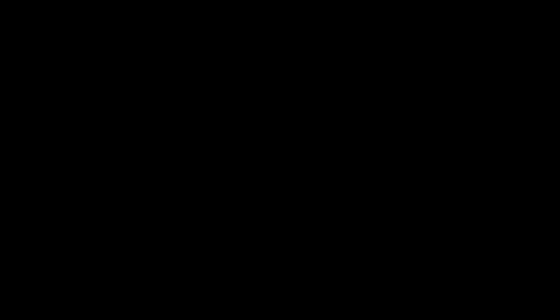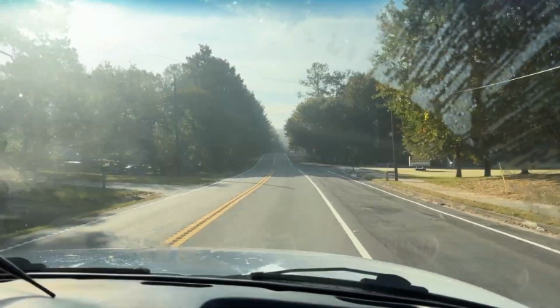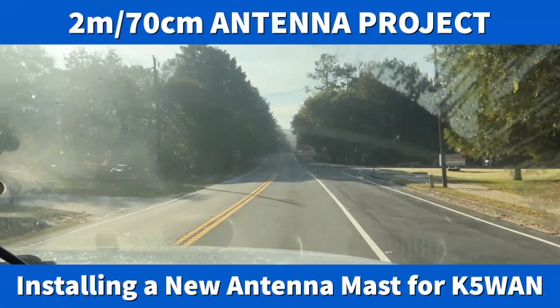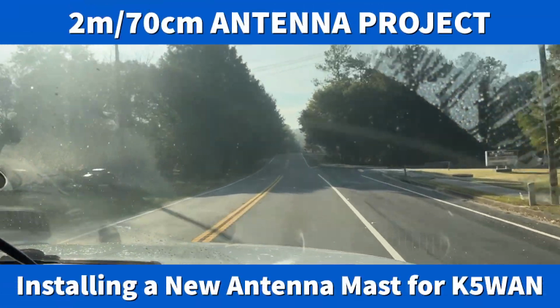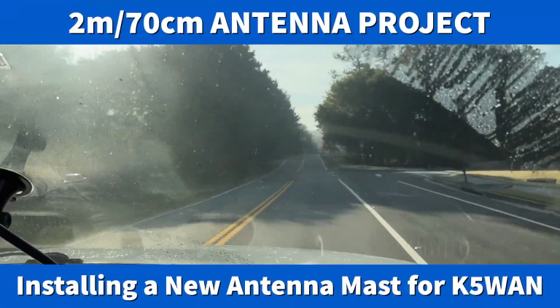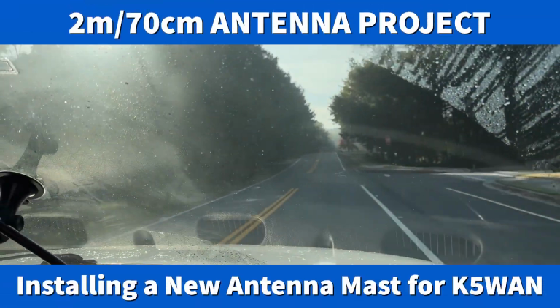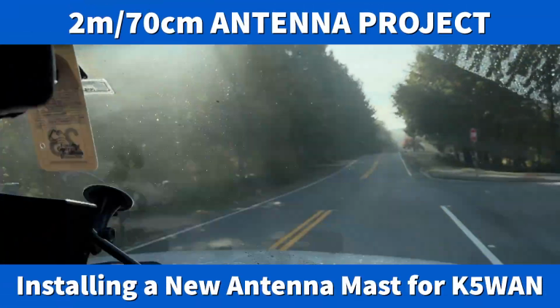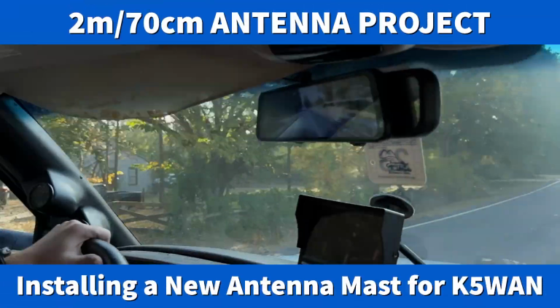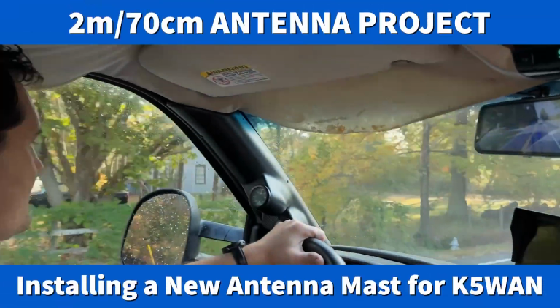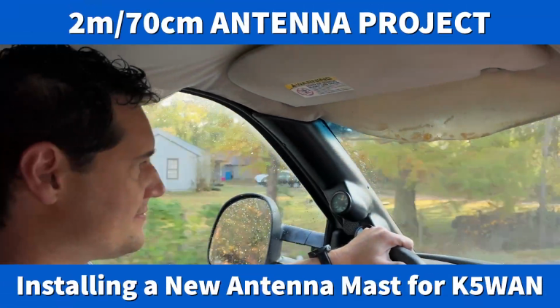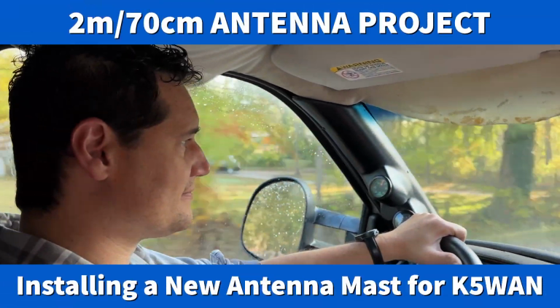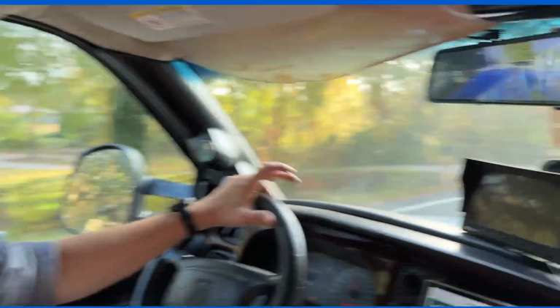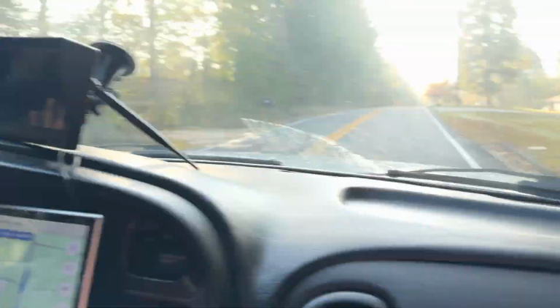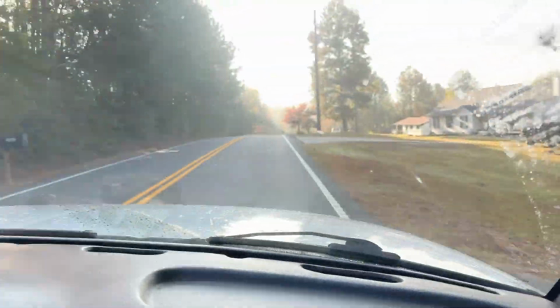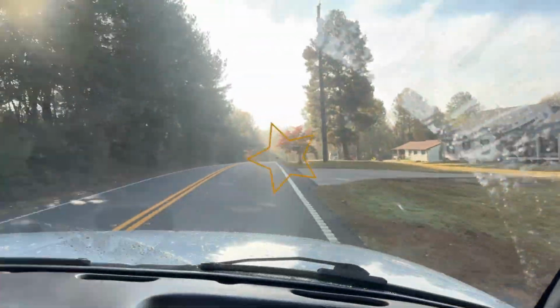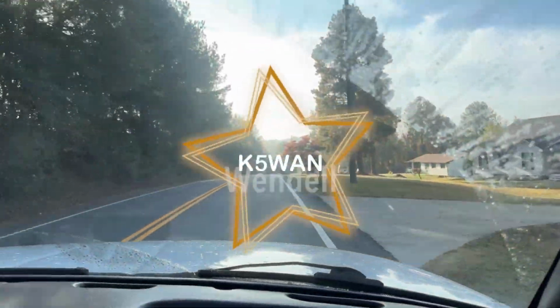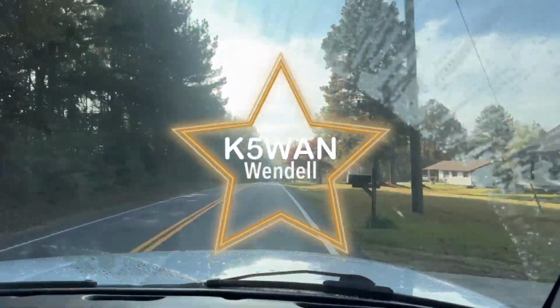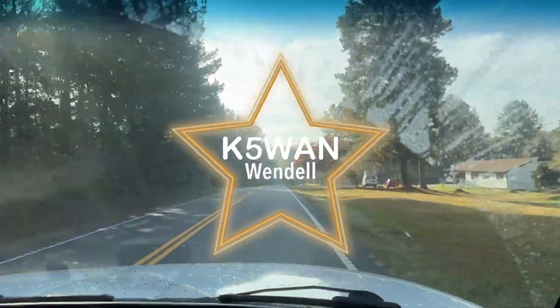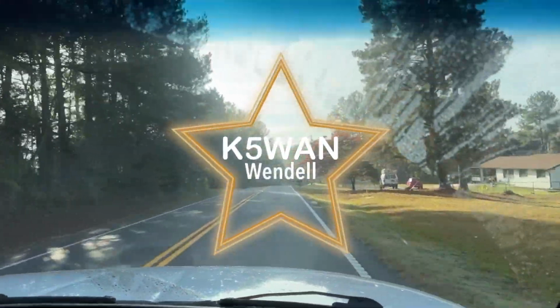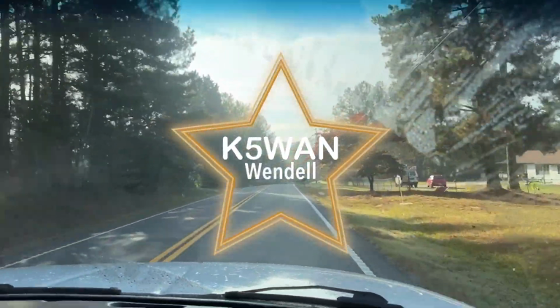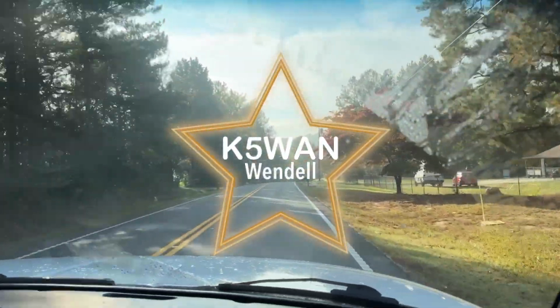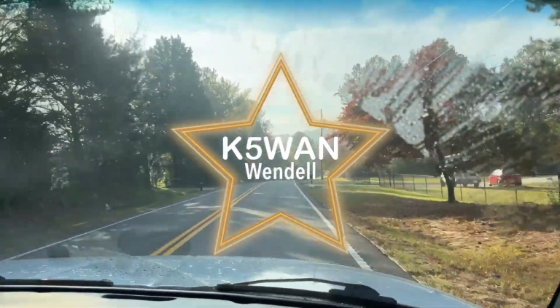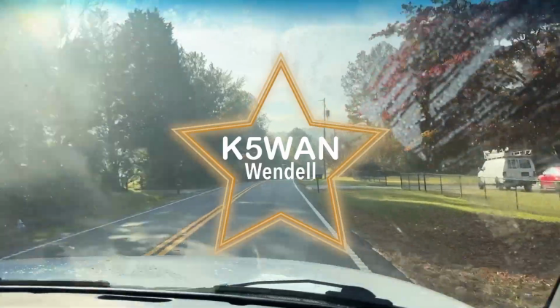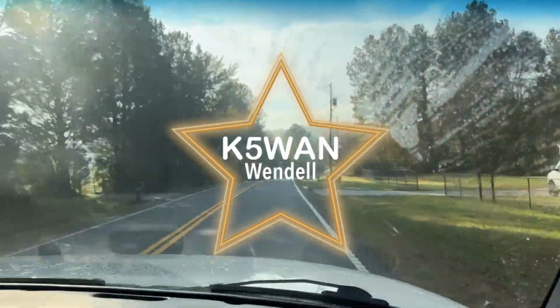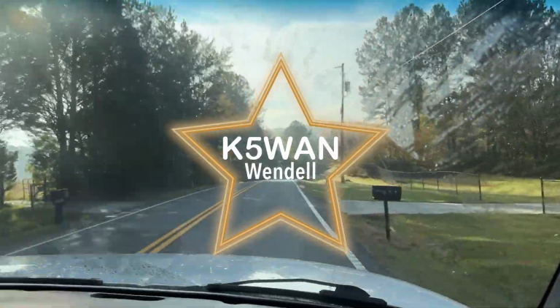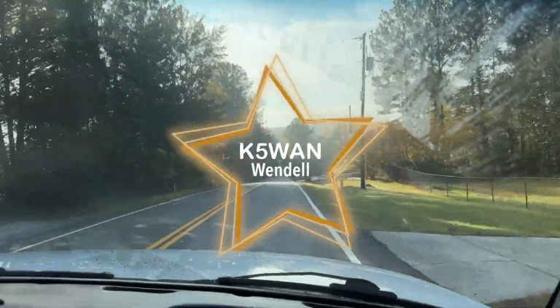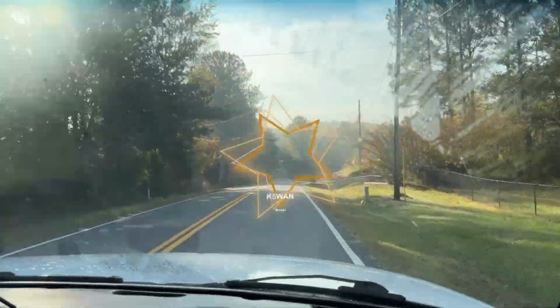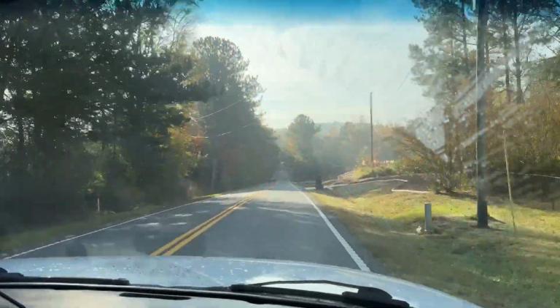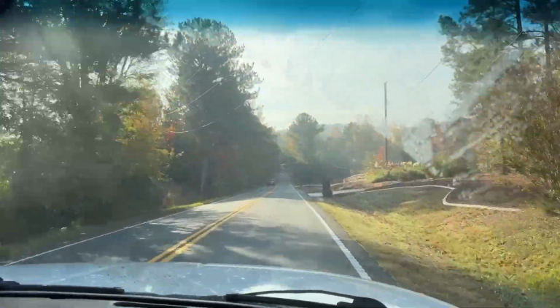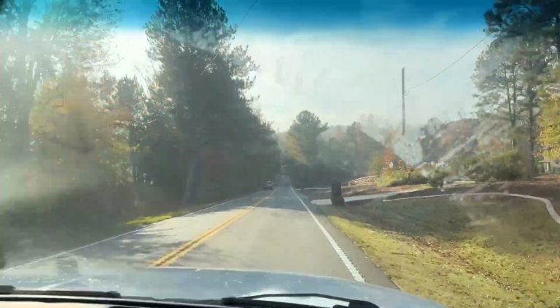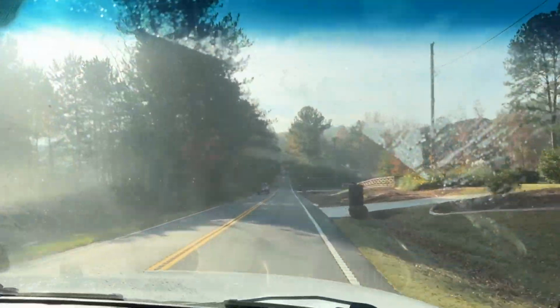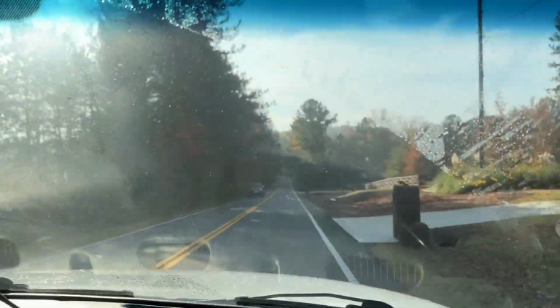Hey all, N4HNH here with my son Joshua. We are headed to K5WAN — that's Wendell Neal. We're going to his shack, his house, to do some antenna work.